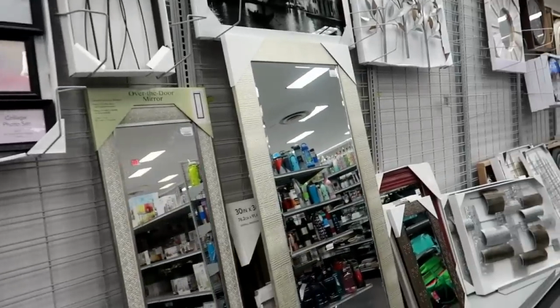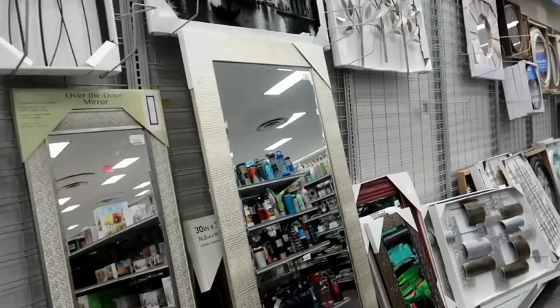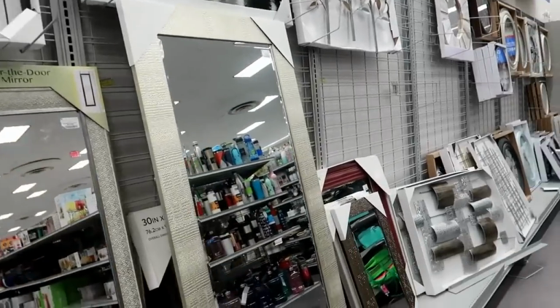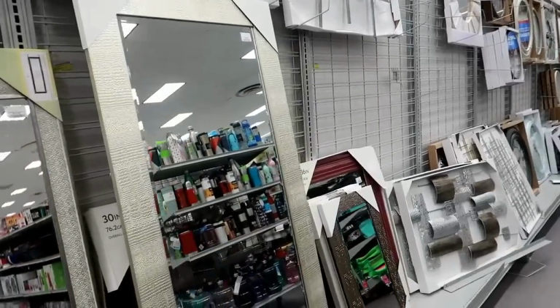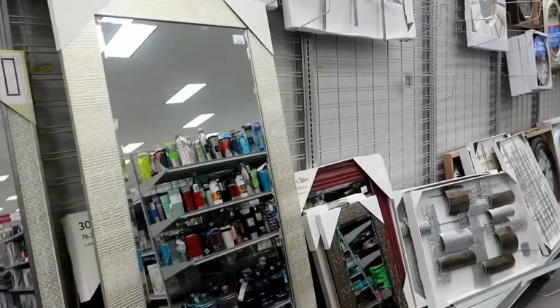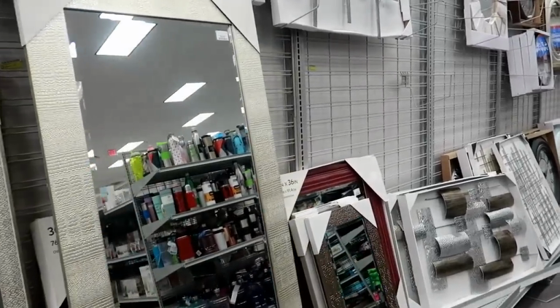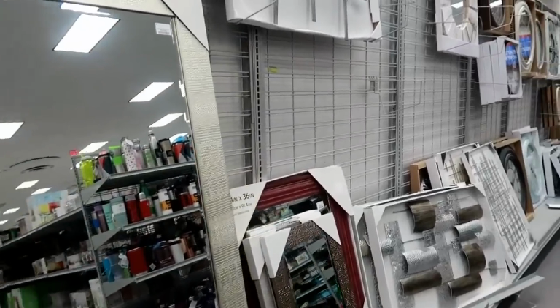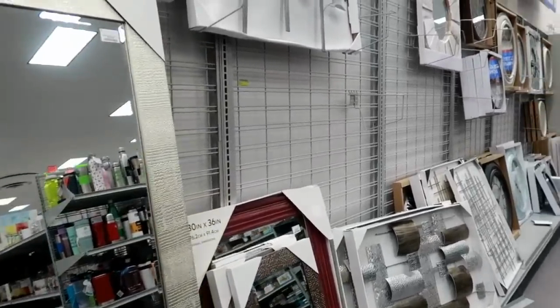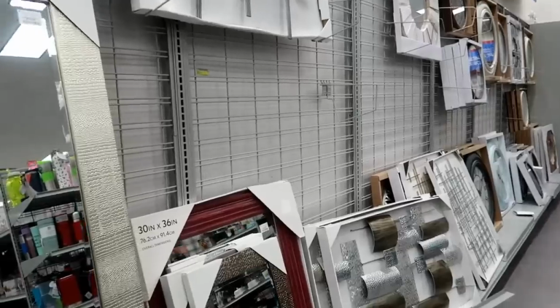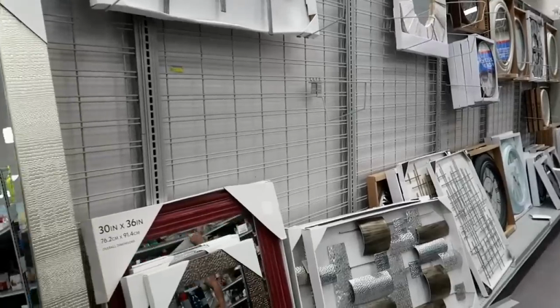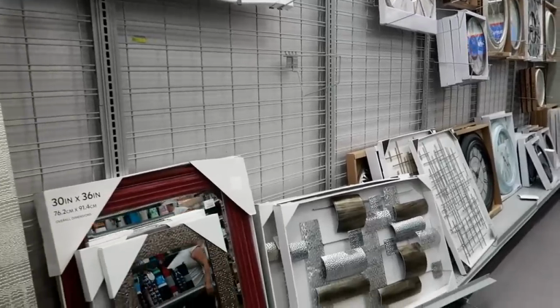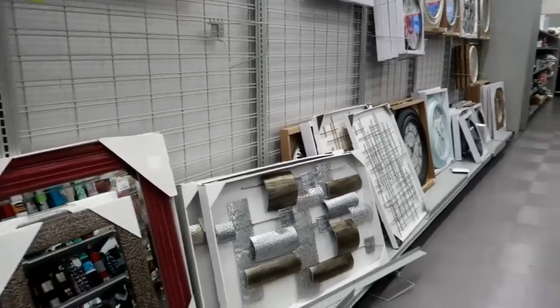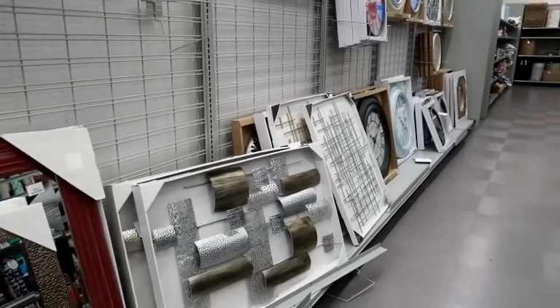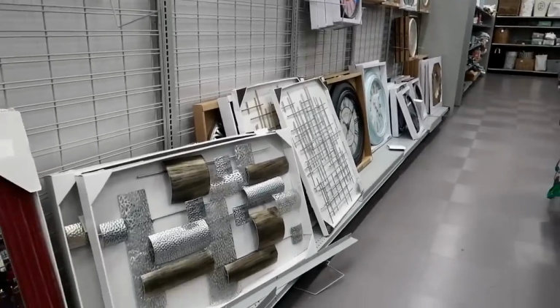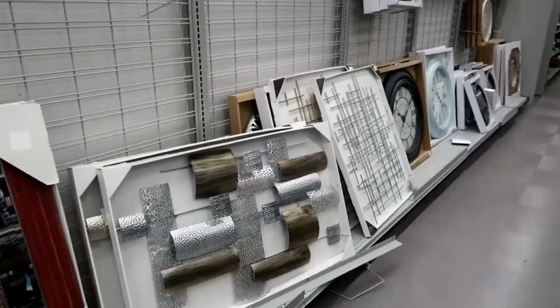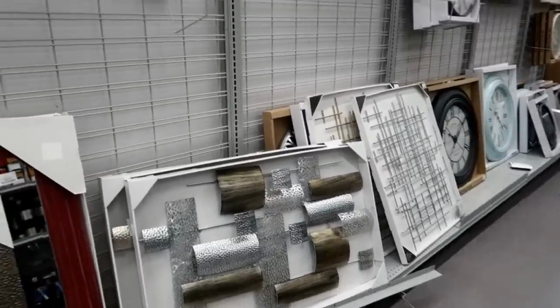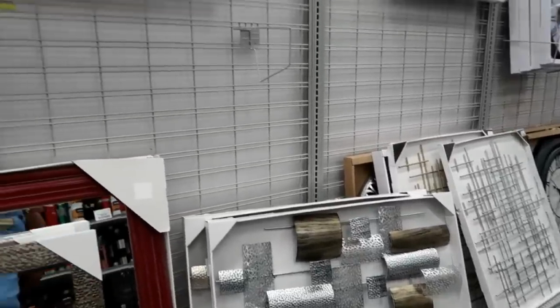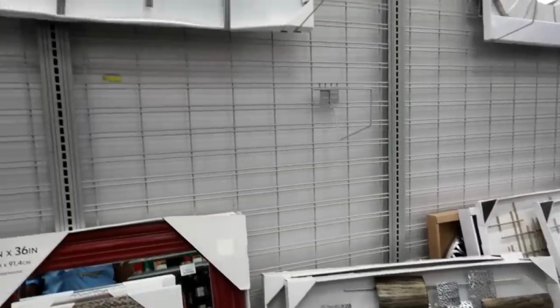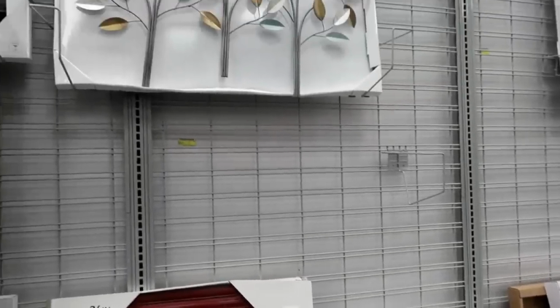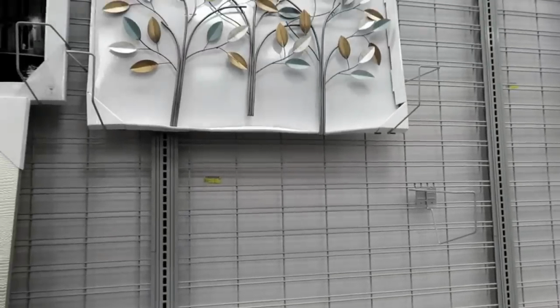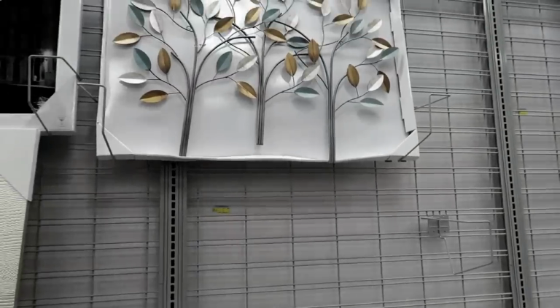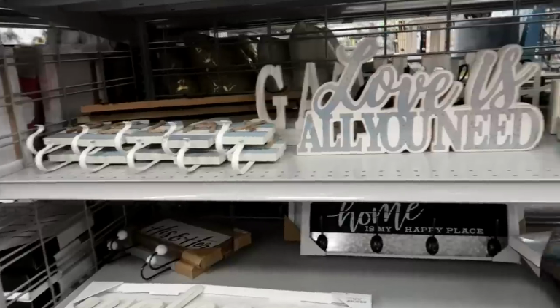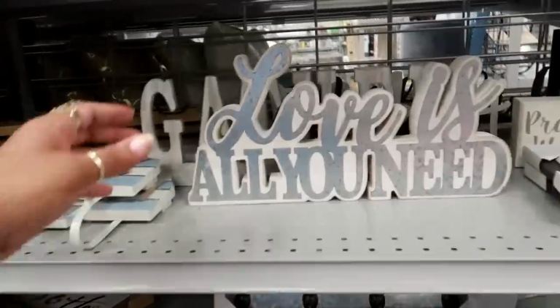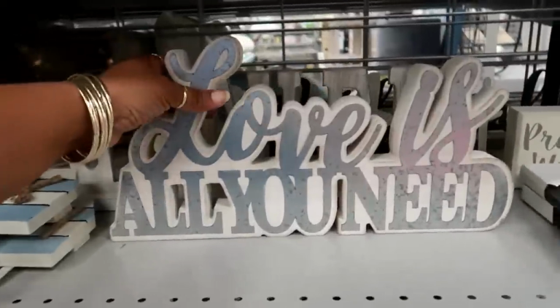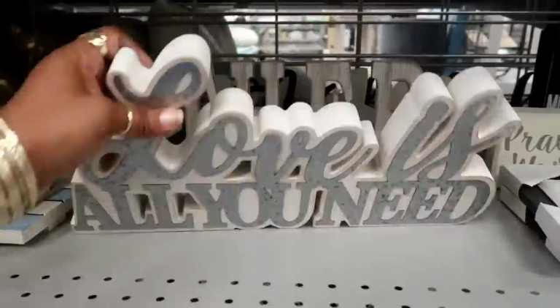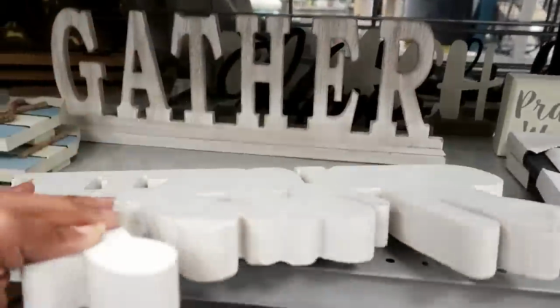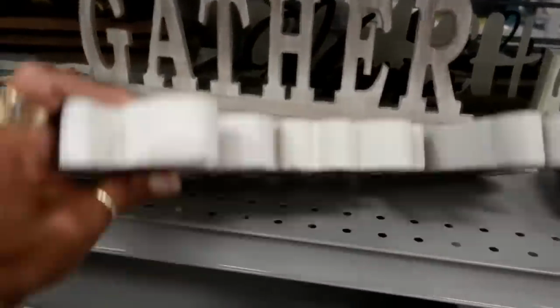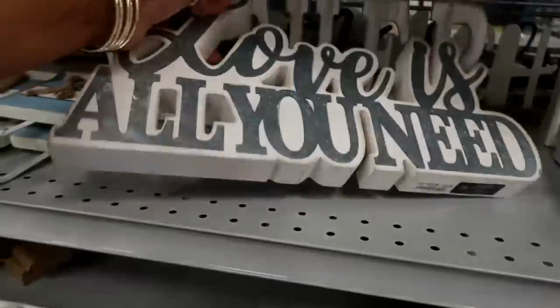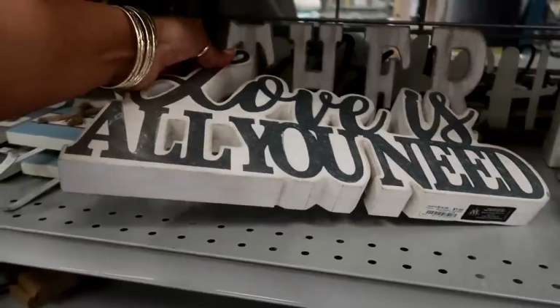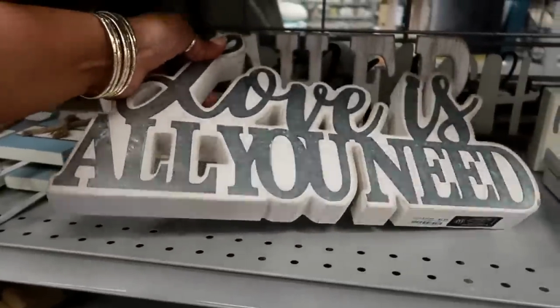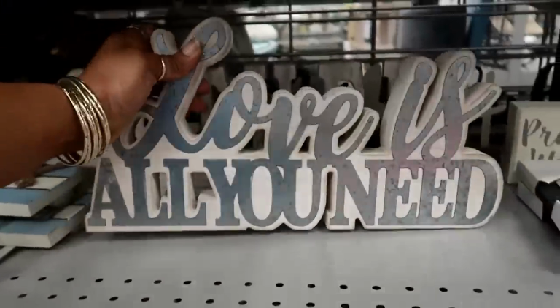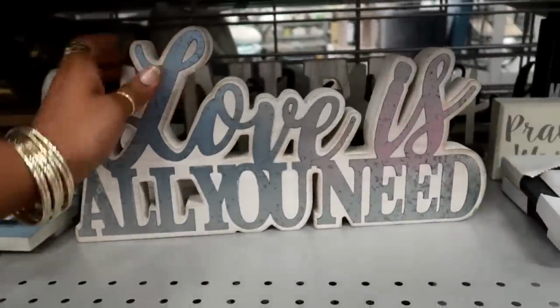There's a nice big mirror — that mirror was $49.99. And that is it as far as the pictures. Over here, 'Love is all you need' — that's $7.99.